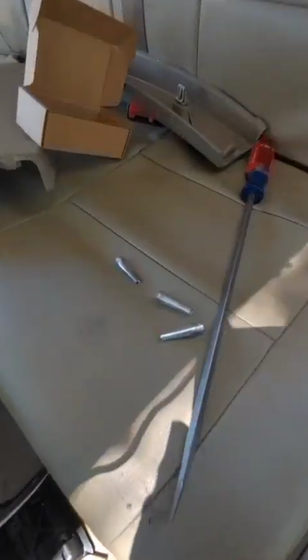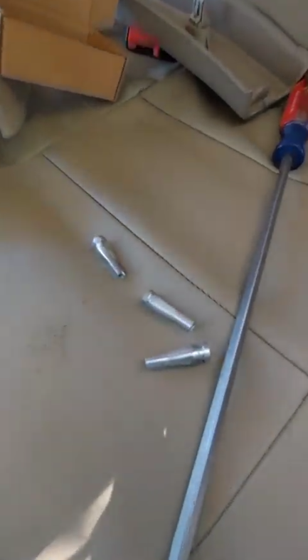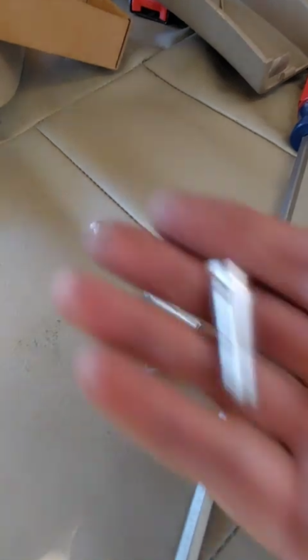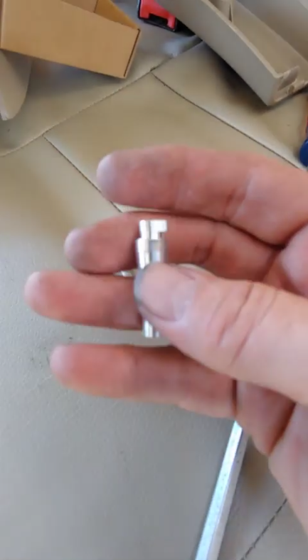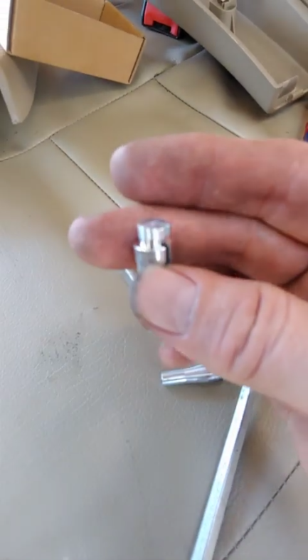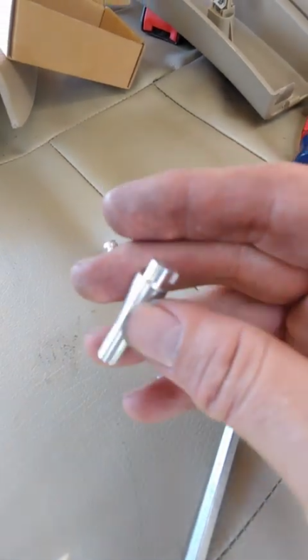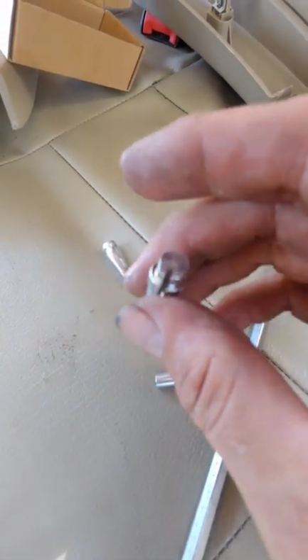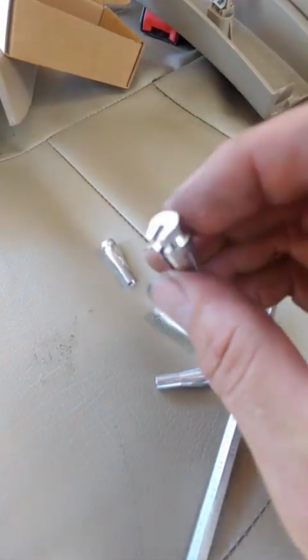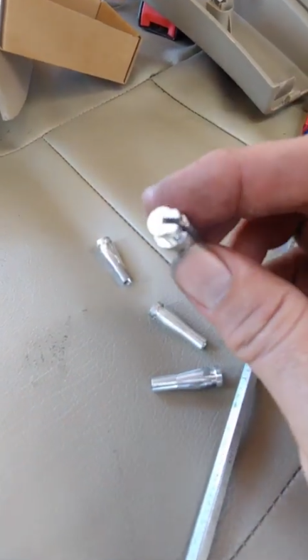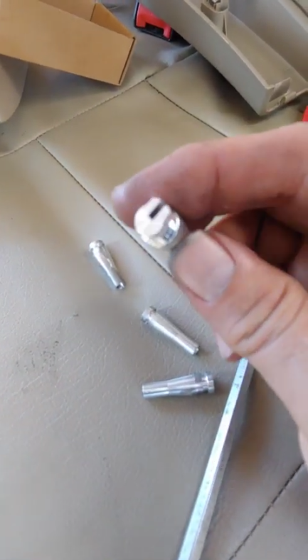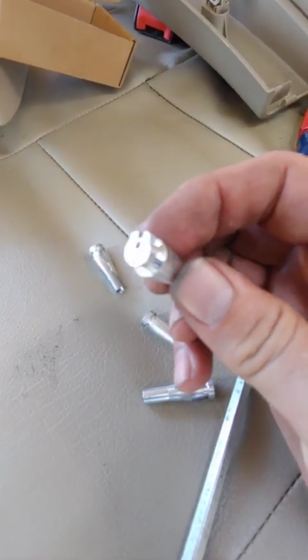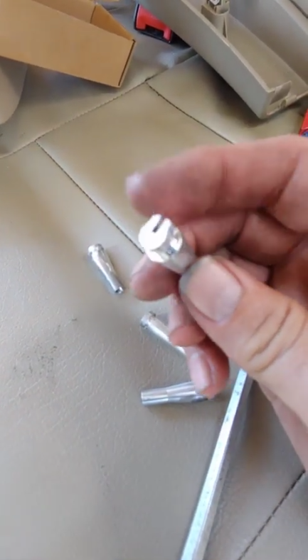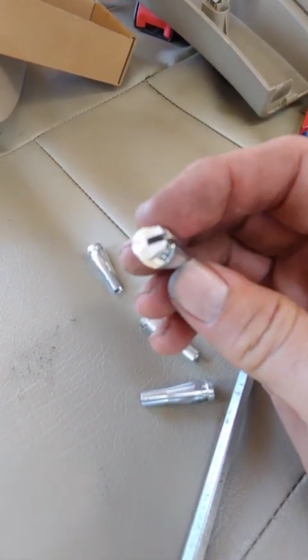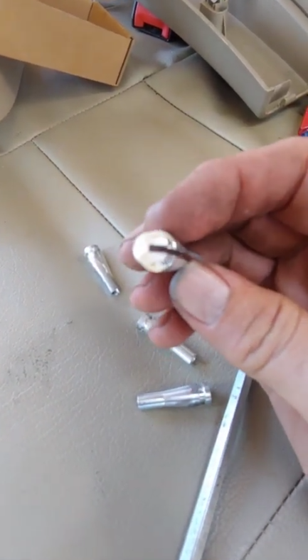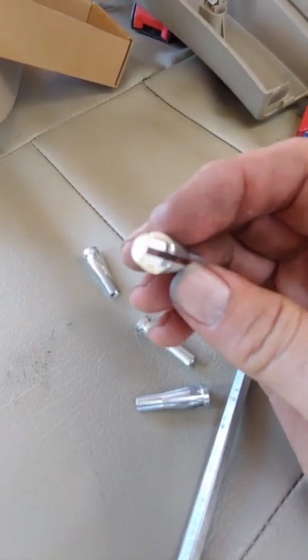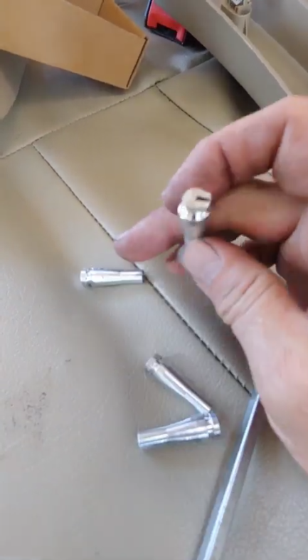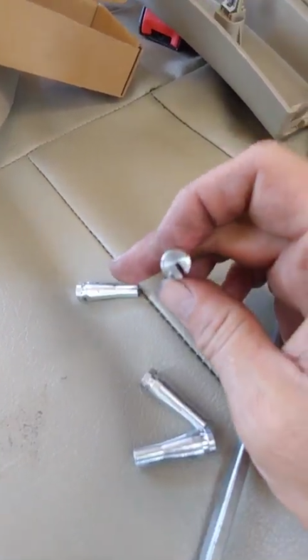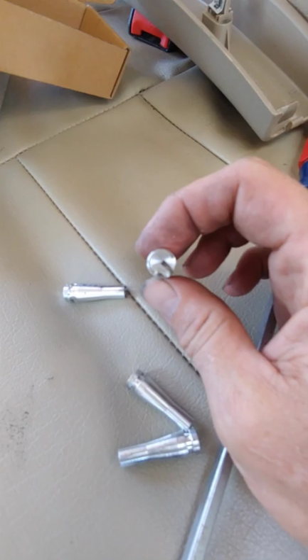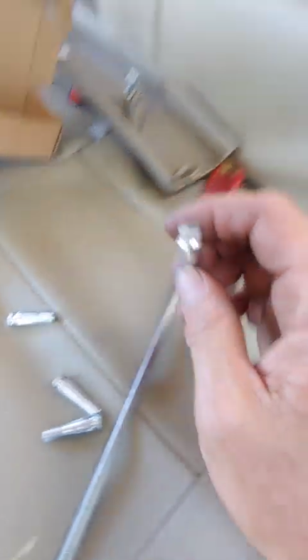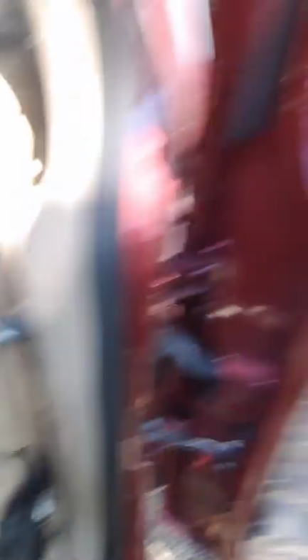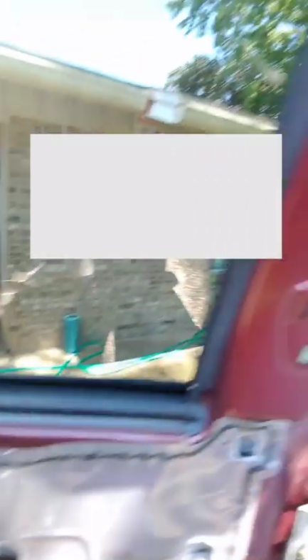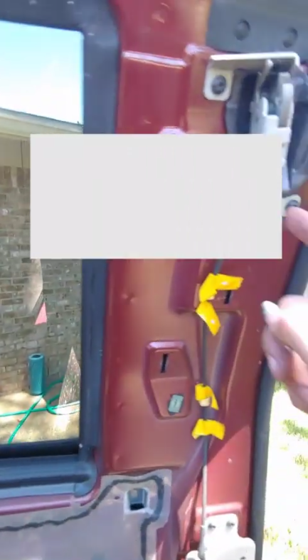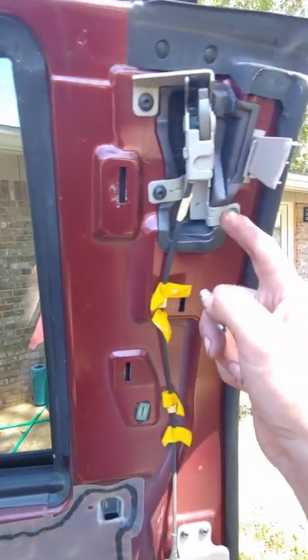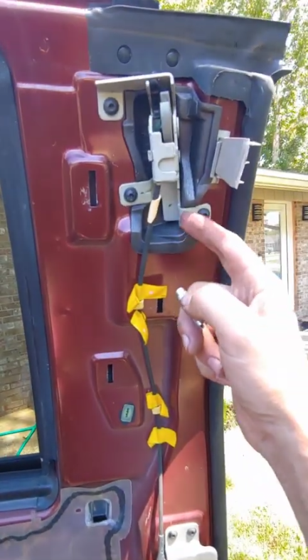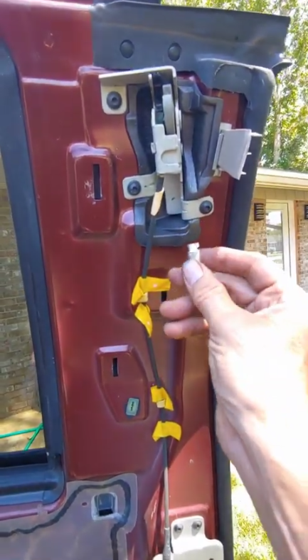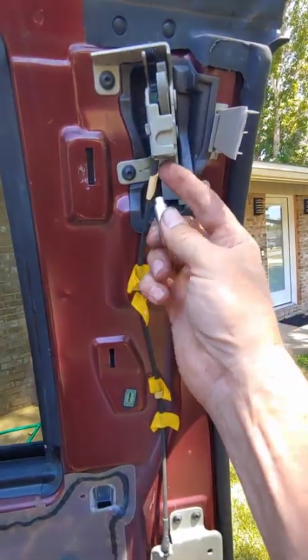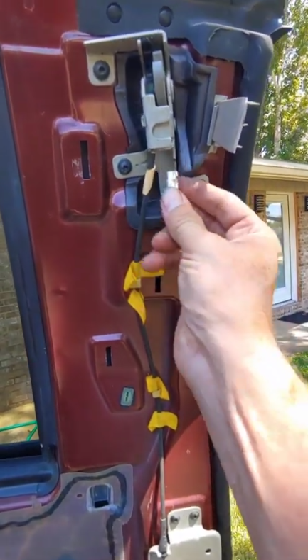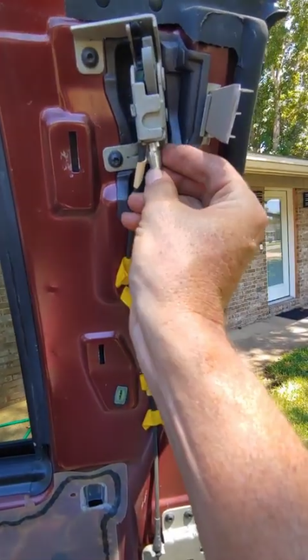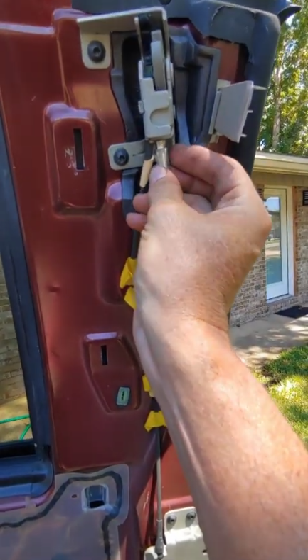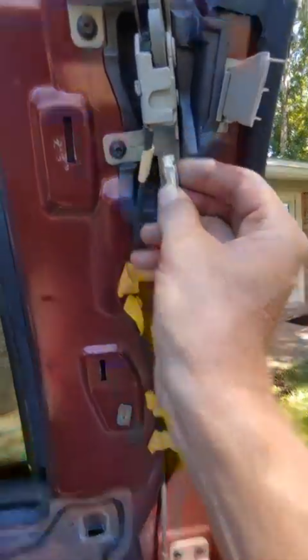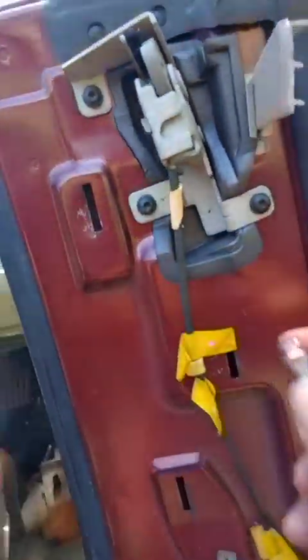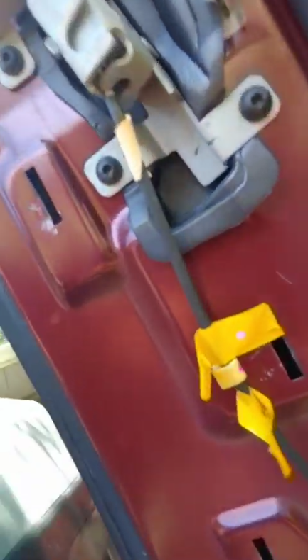Here are the replacement pieces that I ordered. One of them out of the four looks like this on the top. This one goes on the top latch here. There's a notch that it'll fit into up underneath.